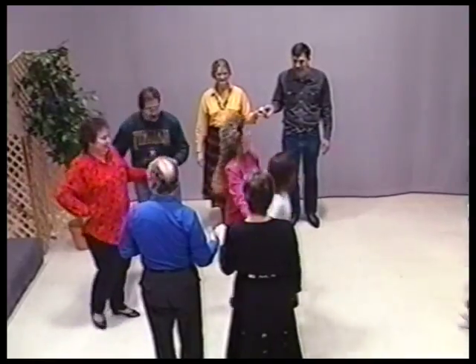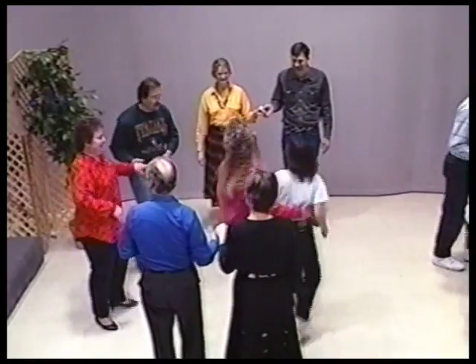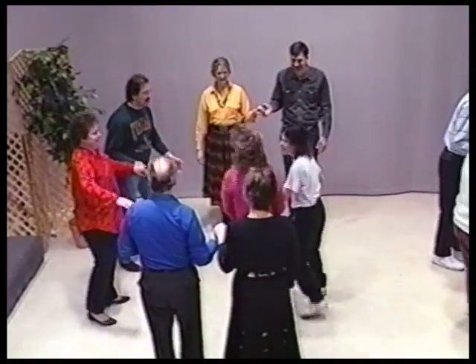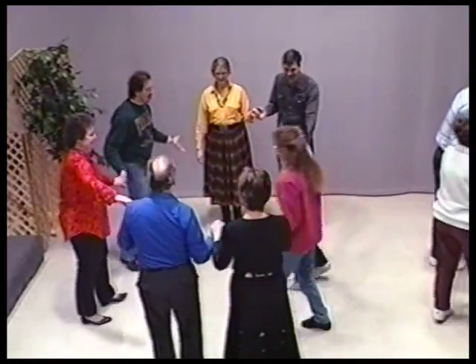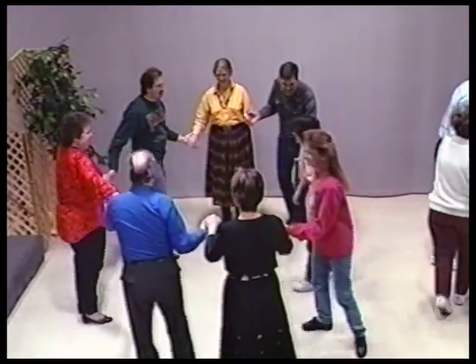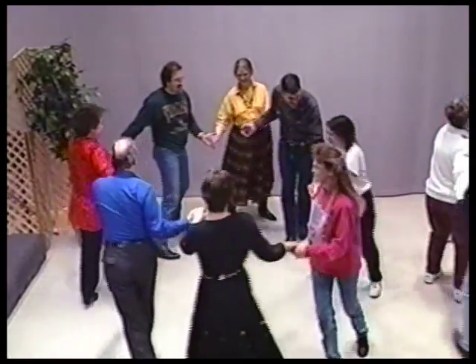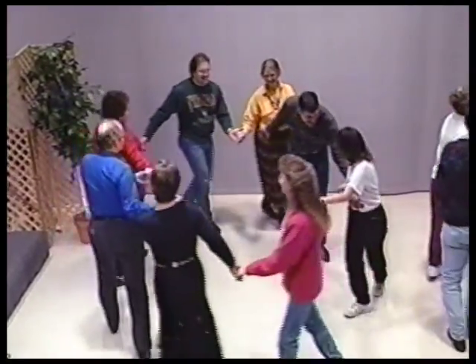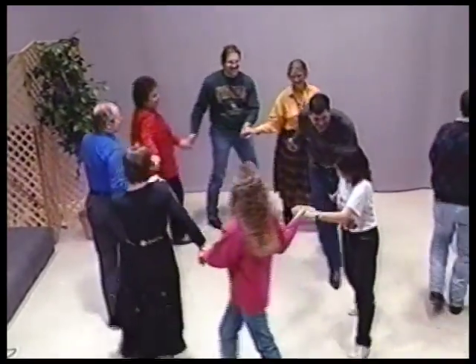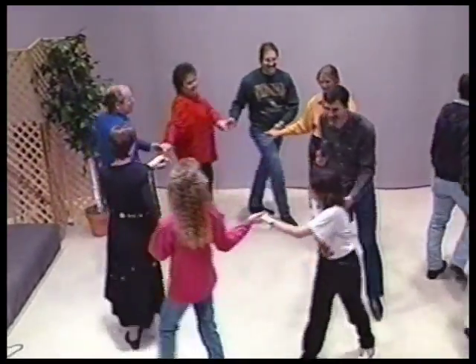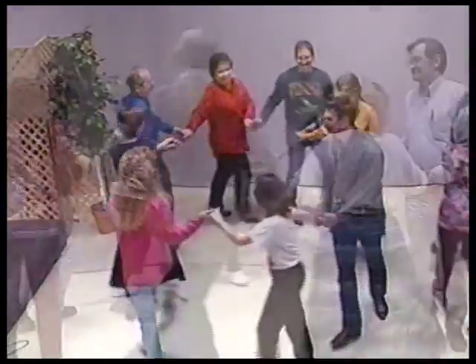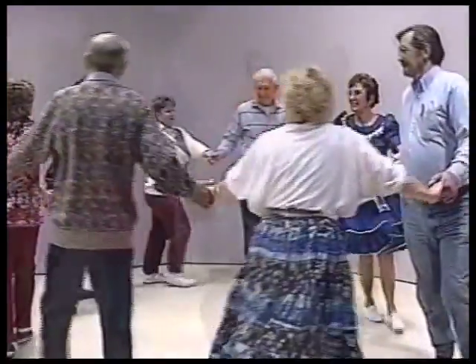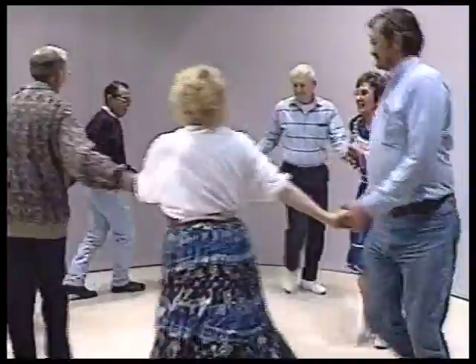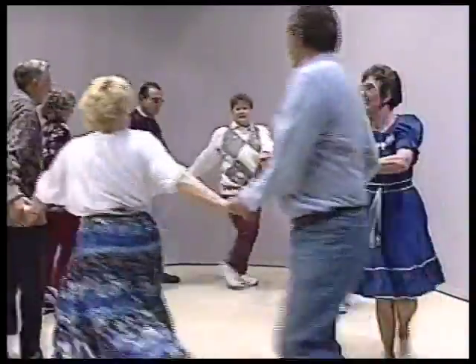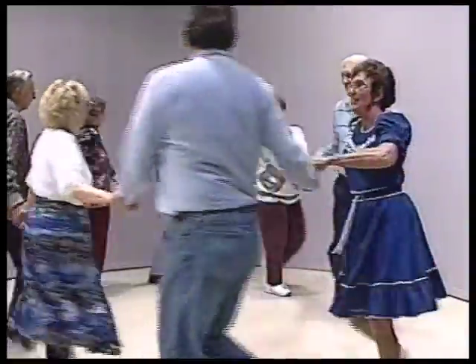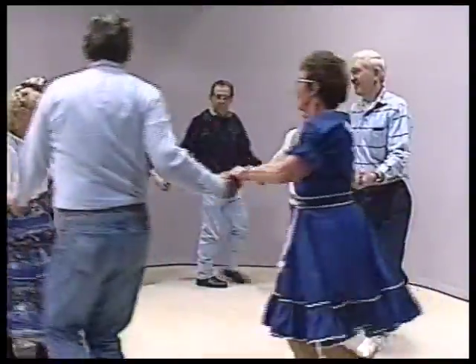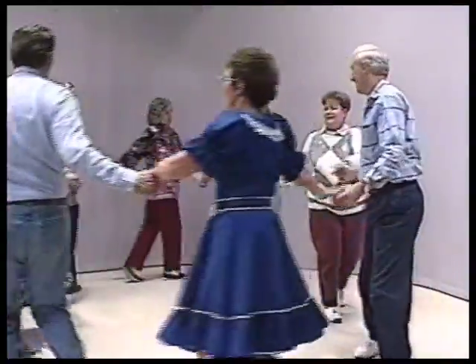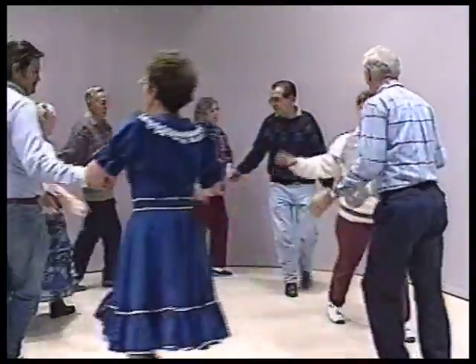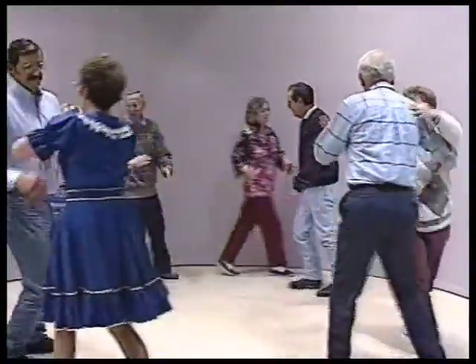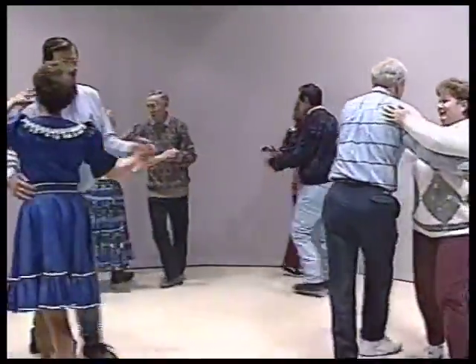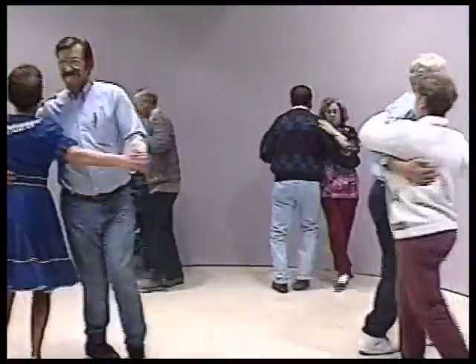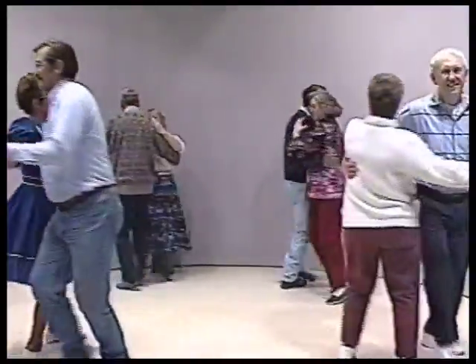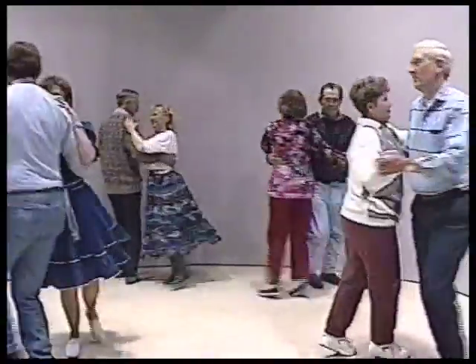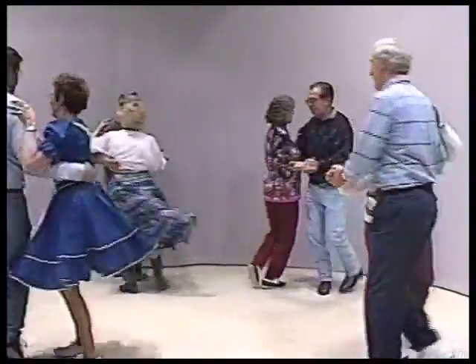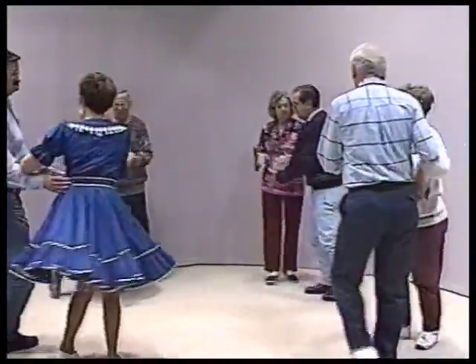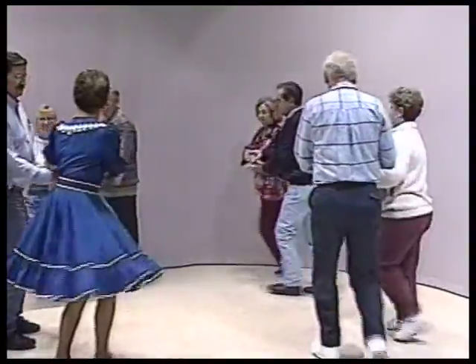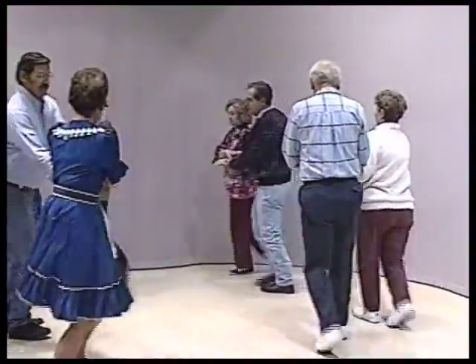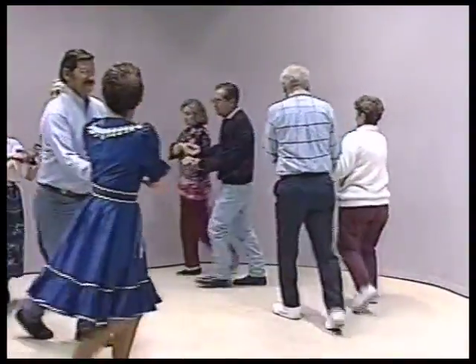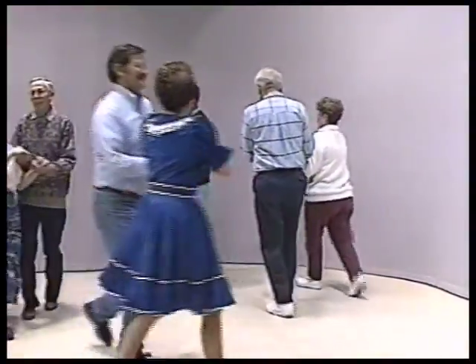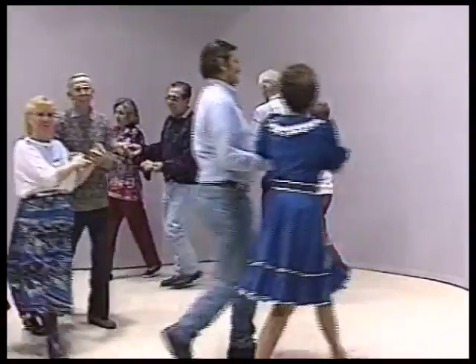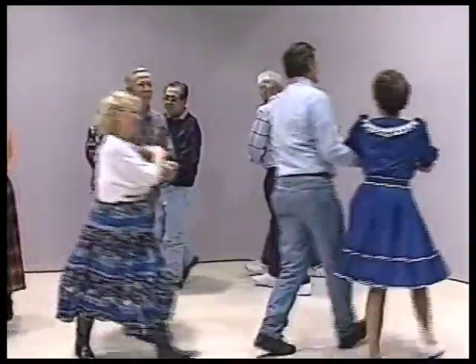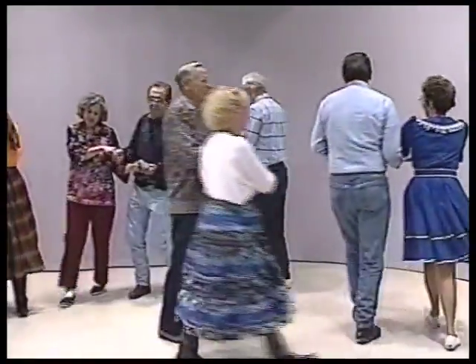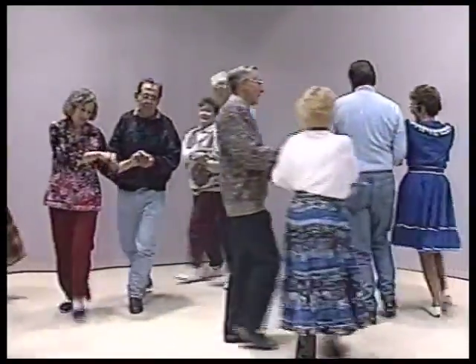Hey, join hands, circle to the left, go around. Swing your partner. Hey, promenade, just promenade, go to home. Got to get along home, that's what you do.